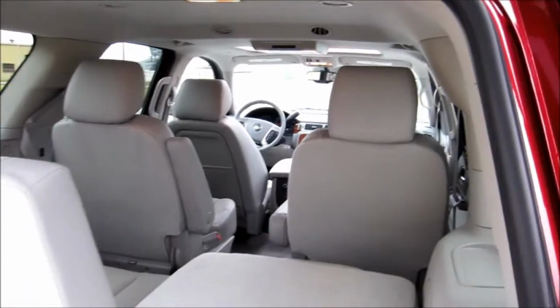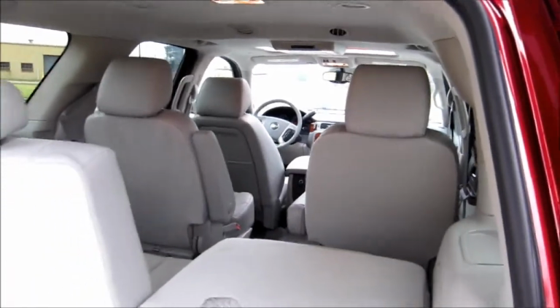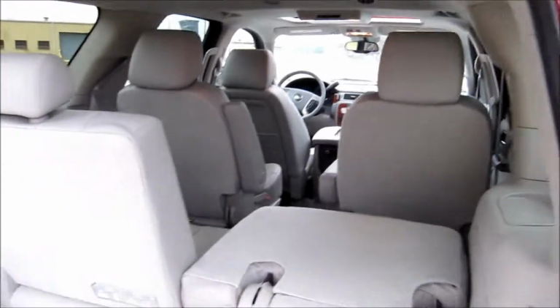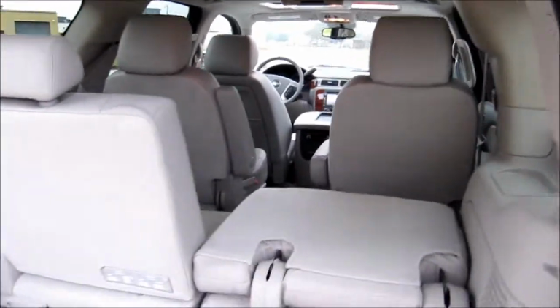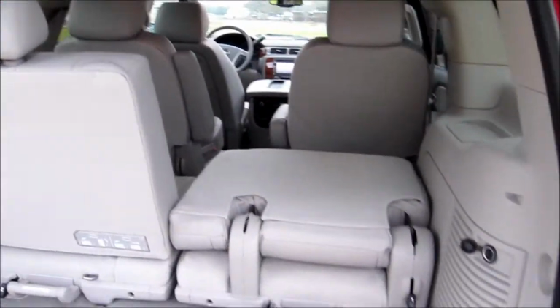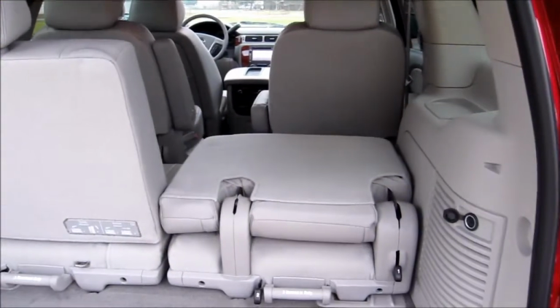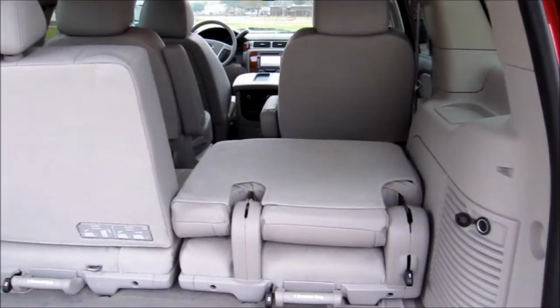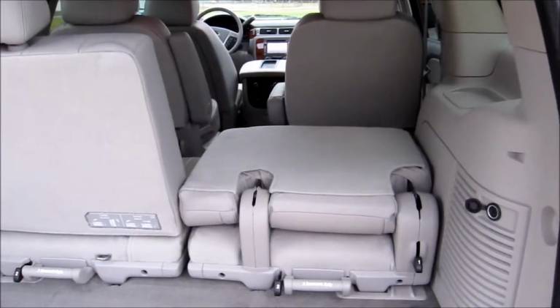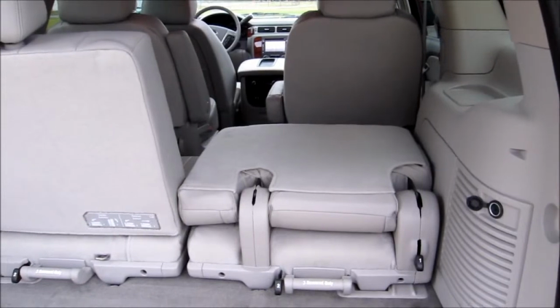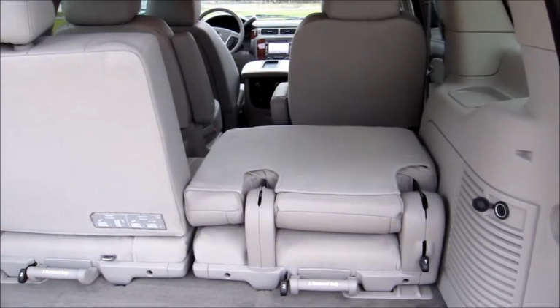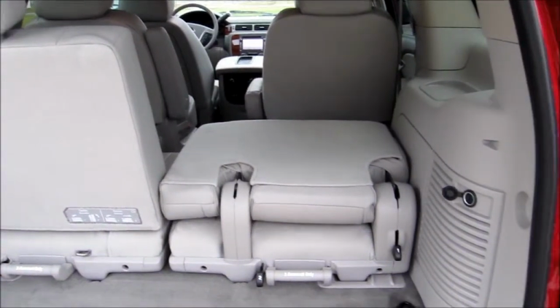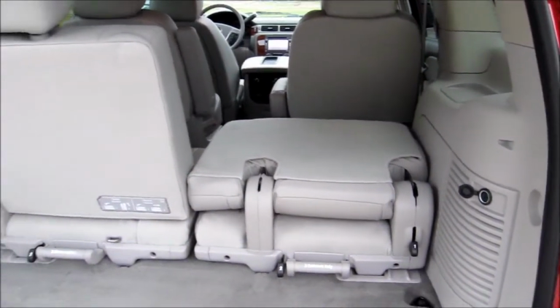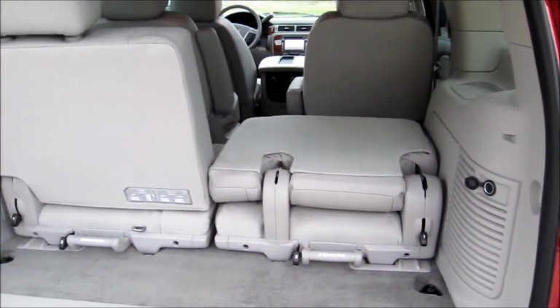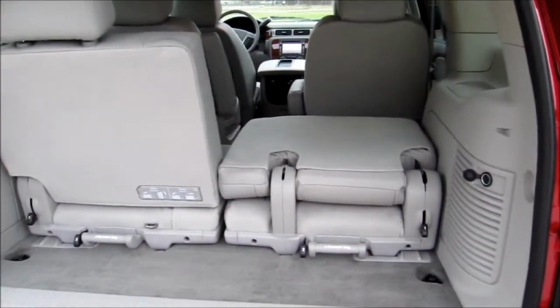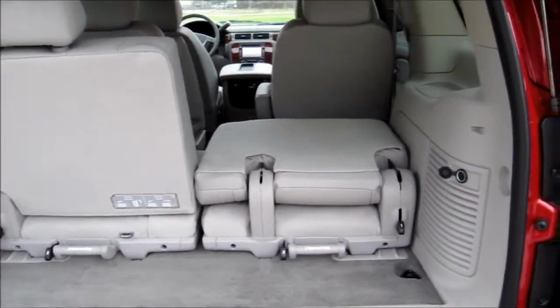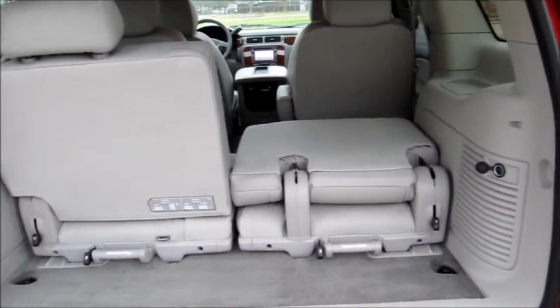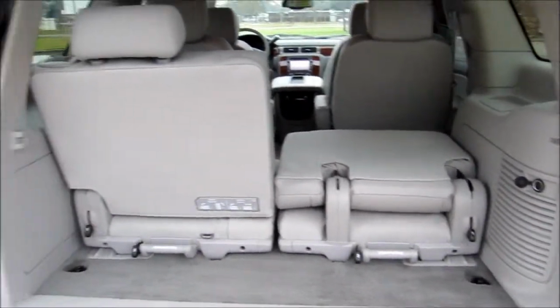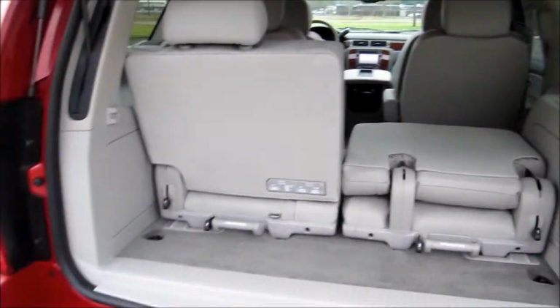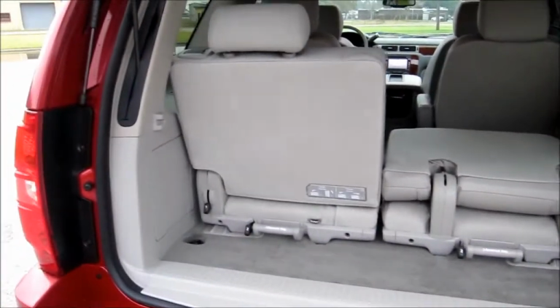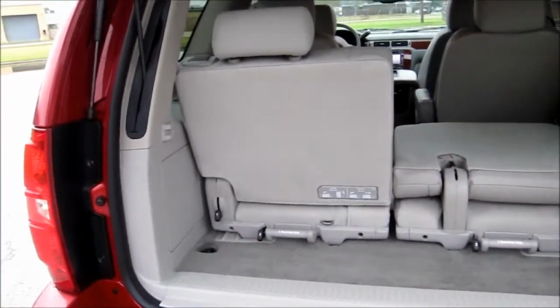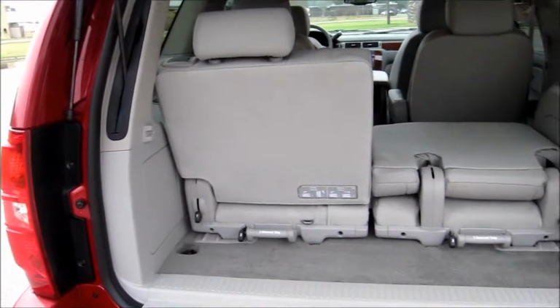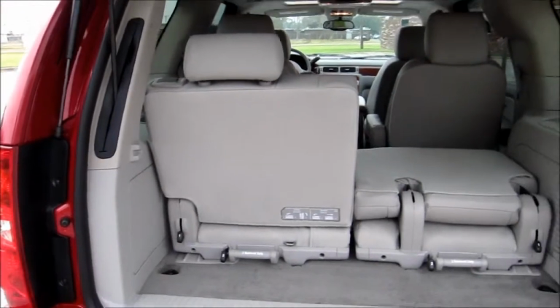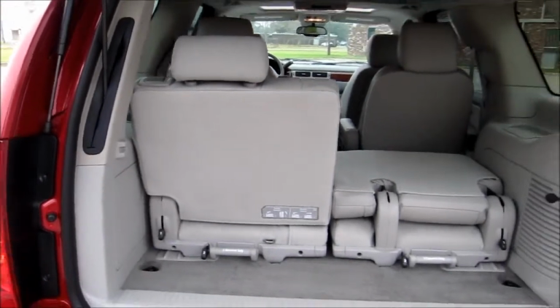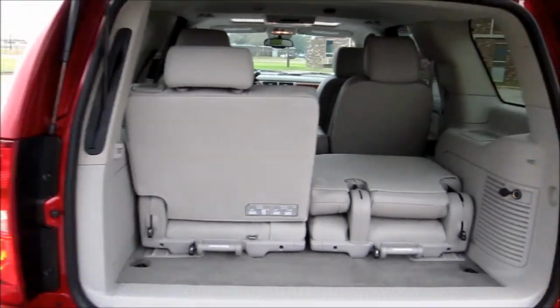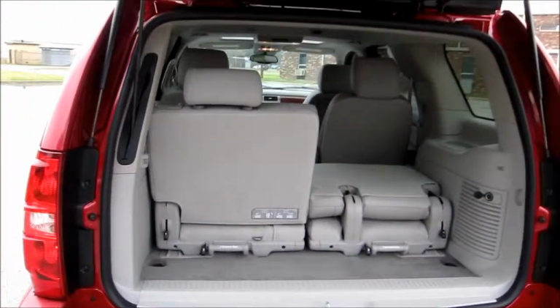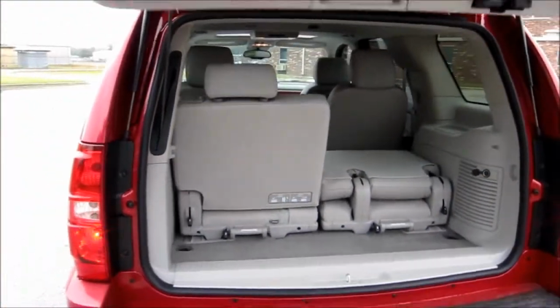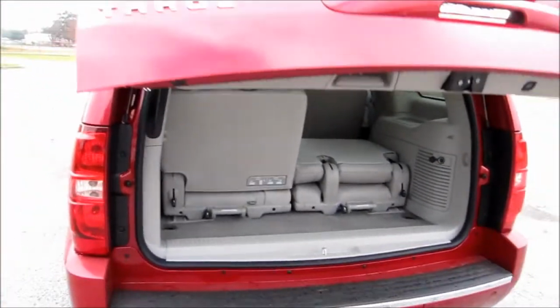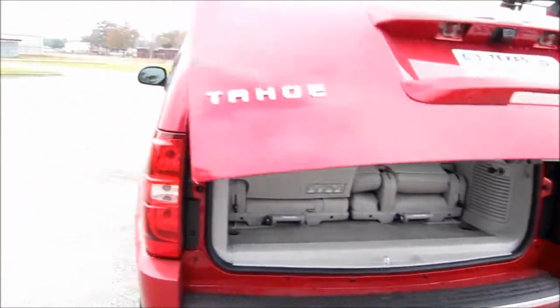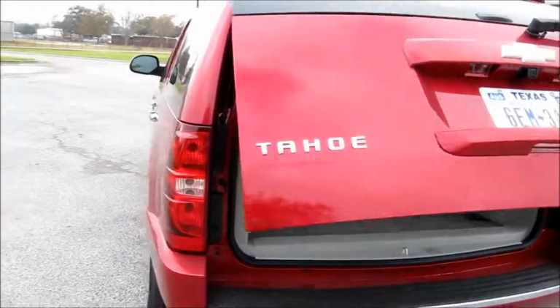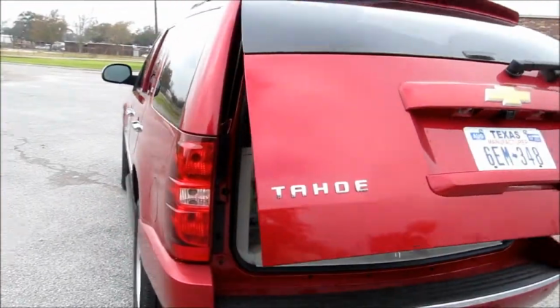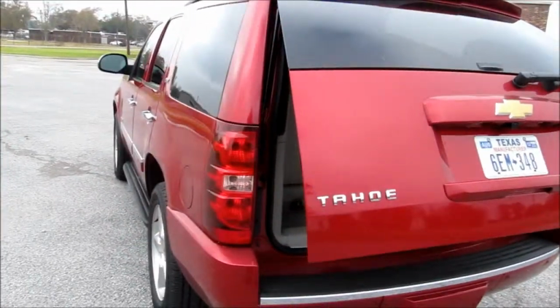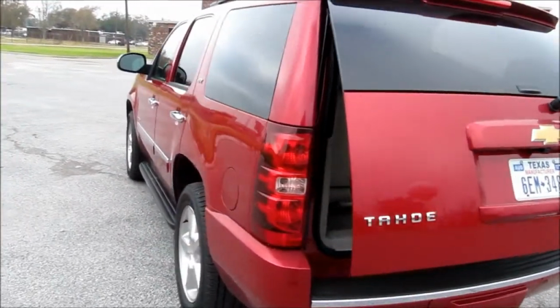Other conveniences include the window glass on the lift gate, power outlets up front as well as in the back, and the lift gate itself is power operated for whenever you have your hands full of groceries.